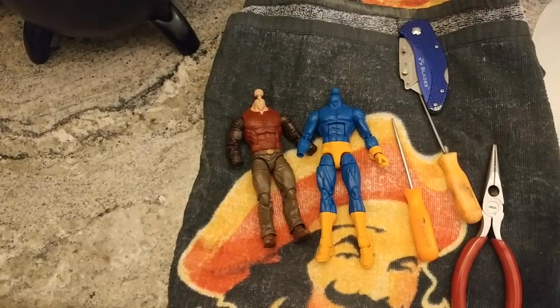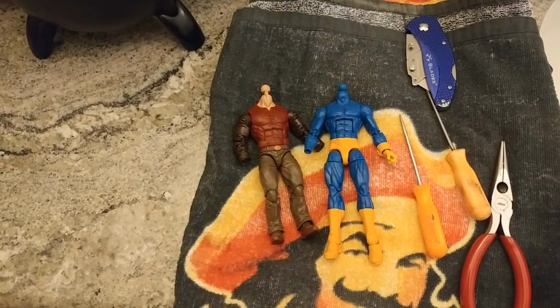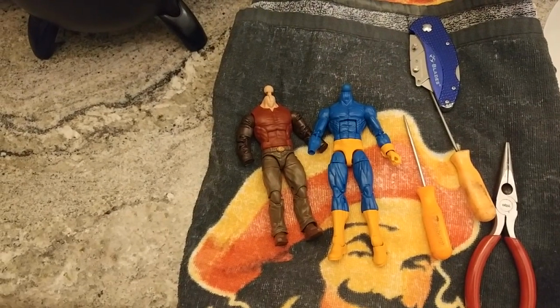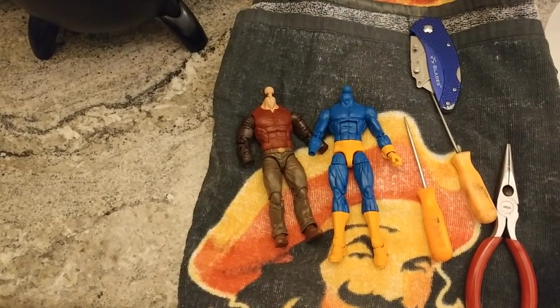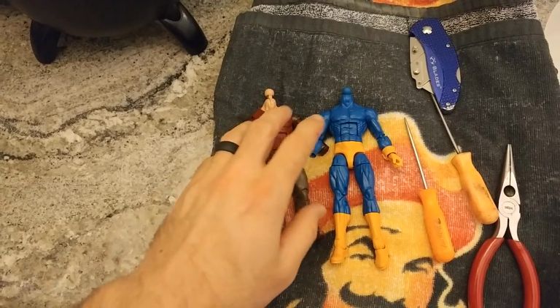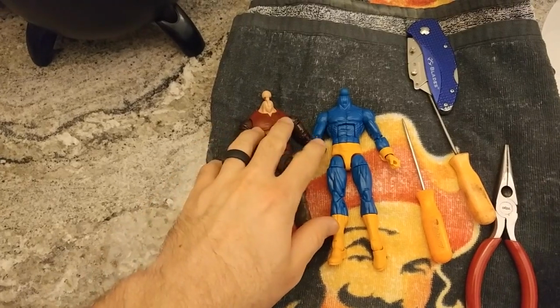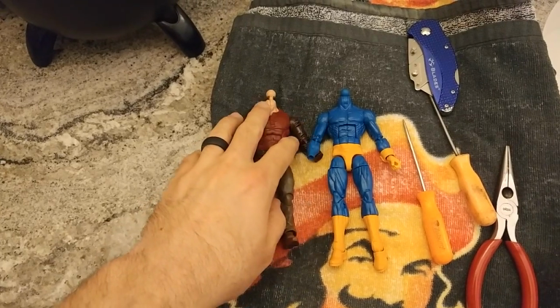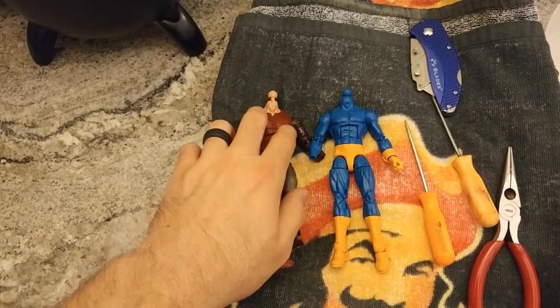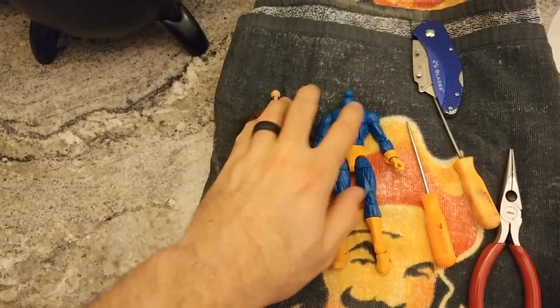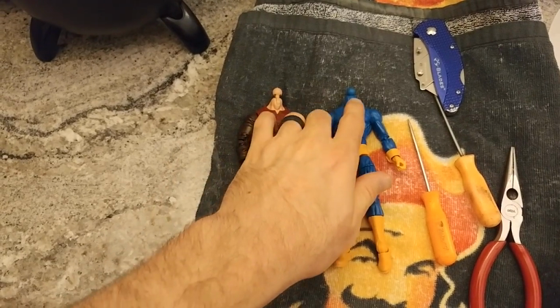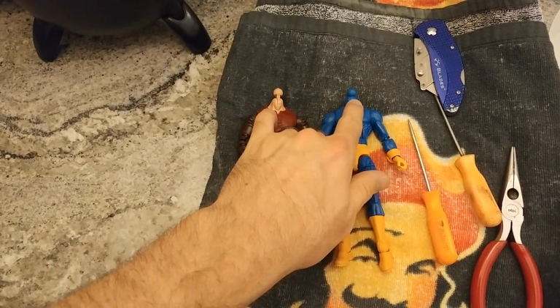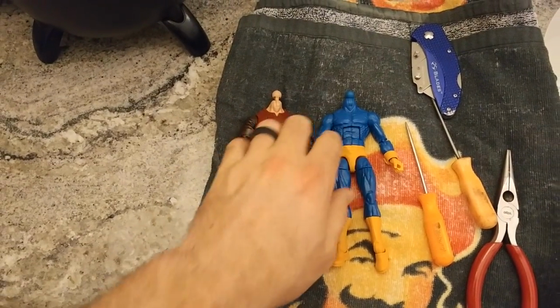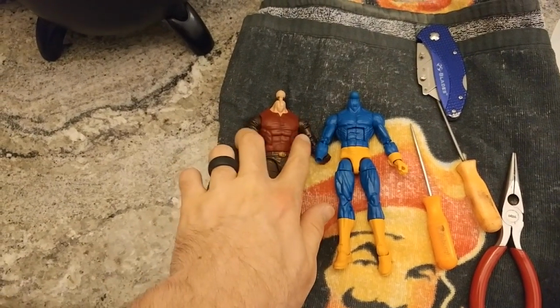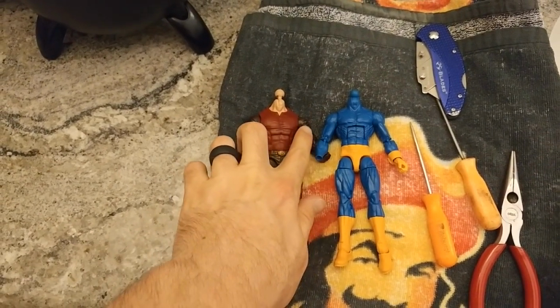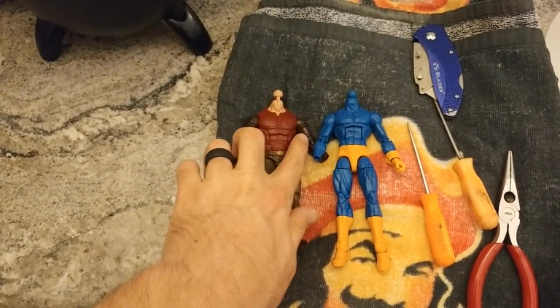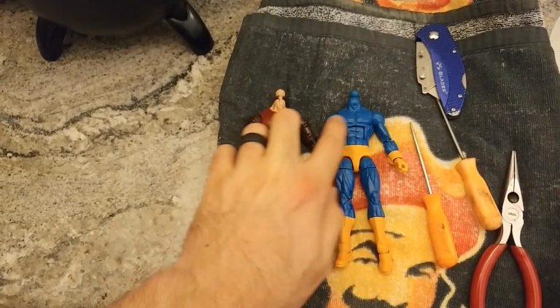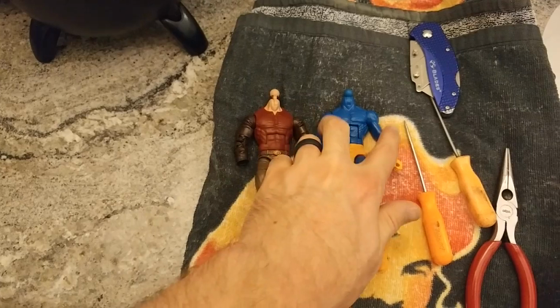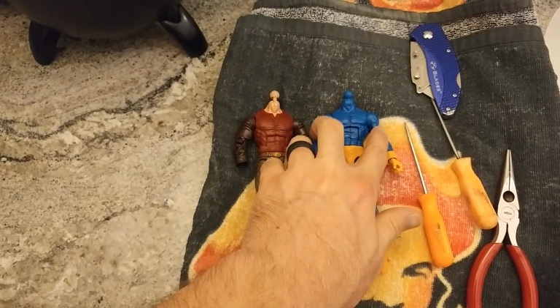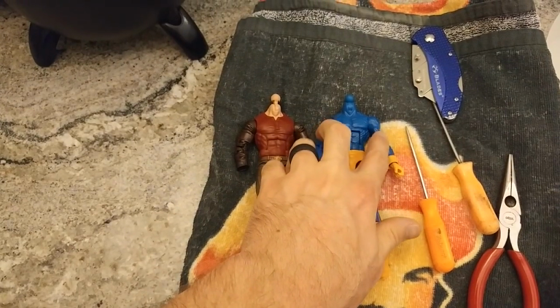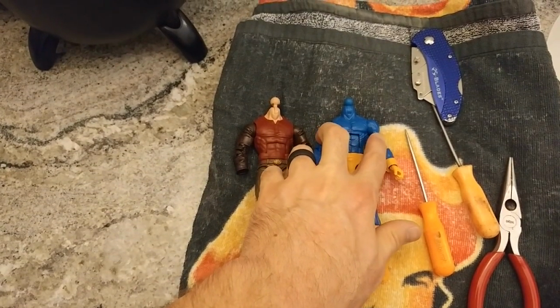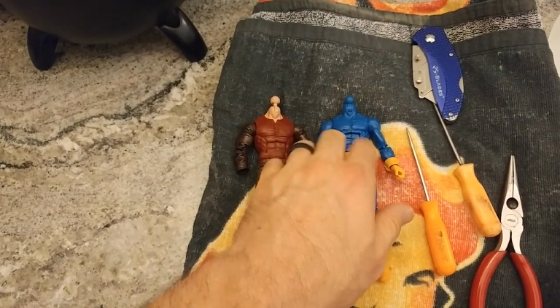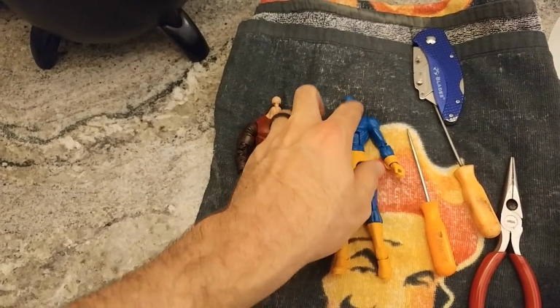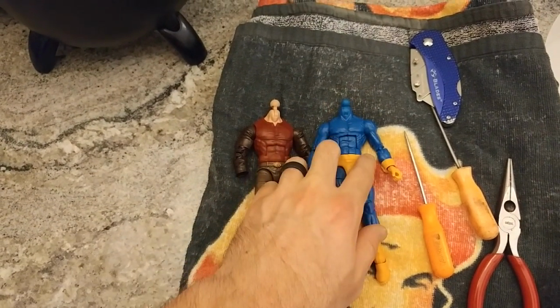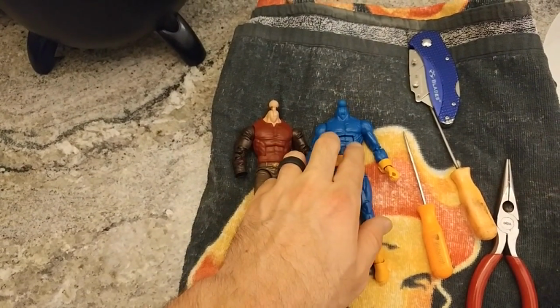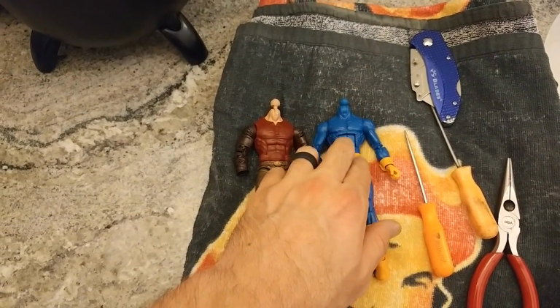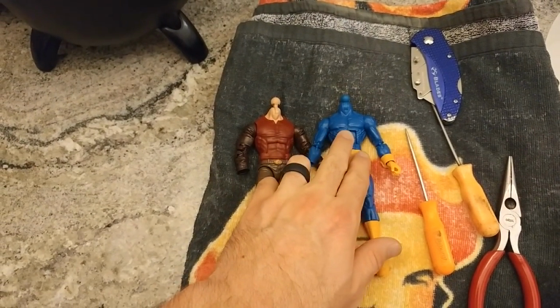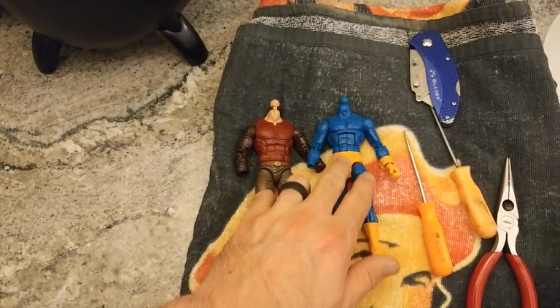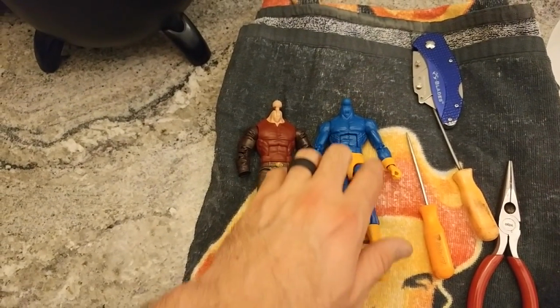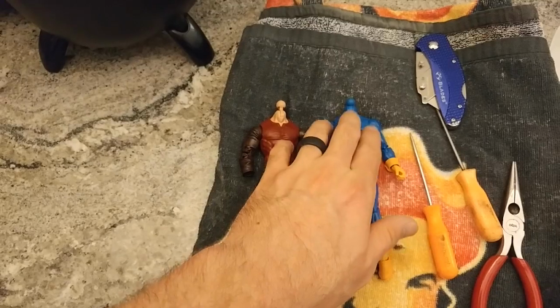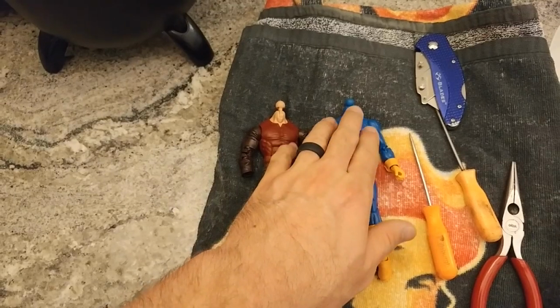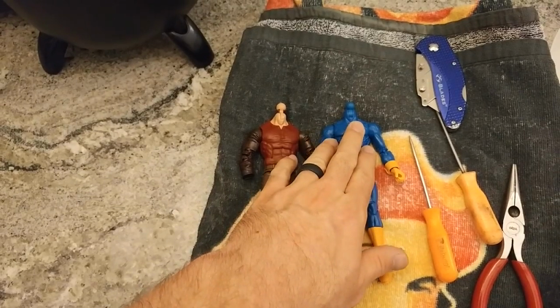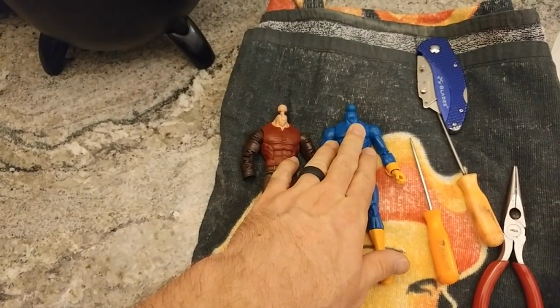What I'm doing is cracking these two torsos so that way I can put the jacket arms on the Cyclops body, then put the jacket on there, so I can have a jacket Cyclops.